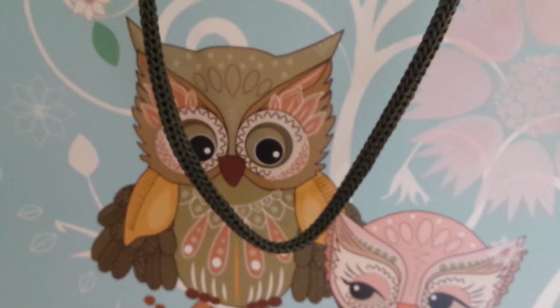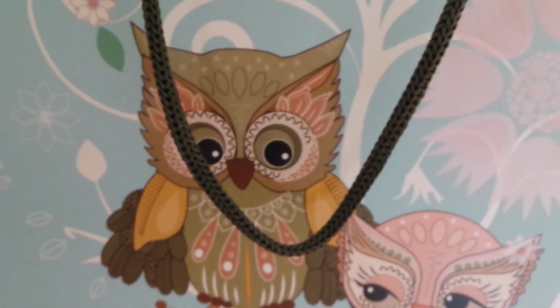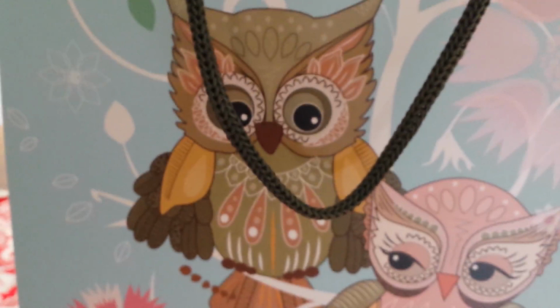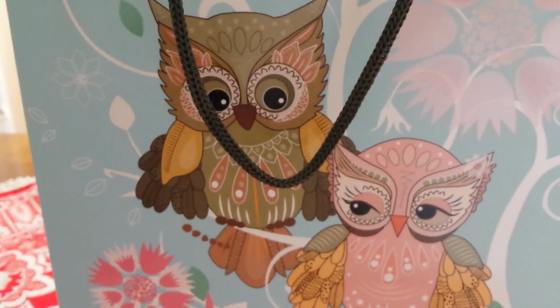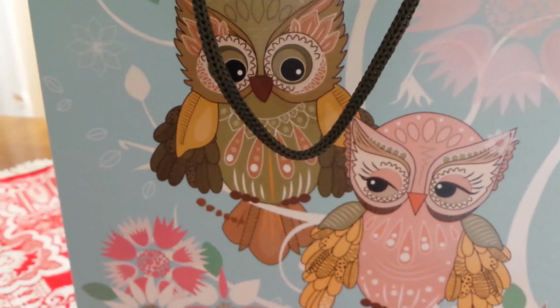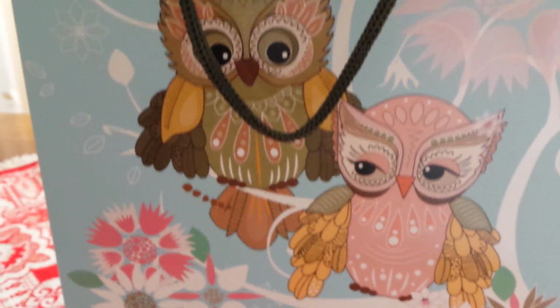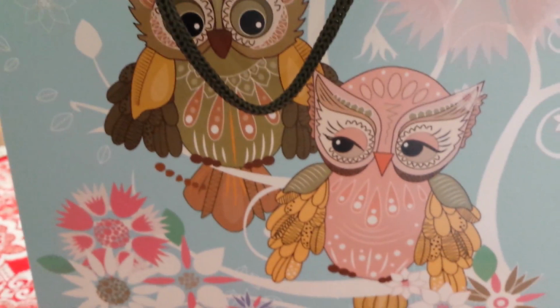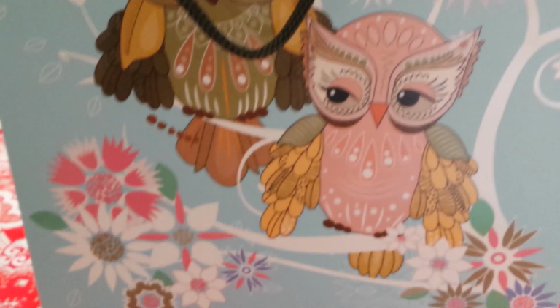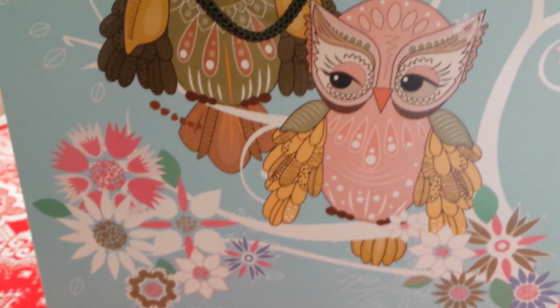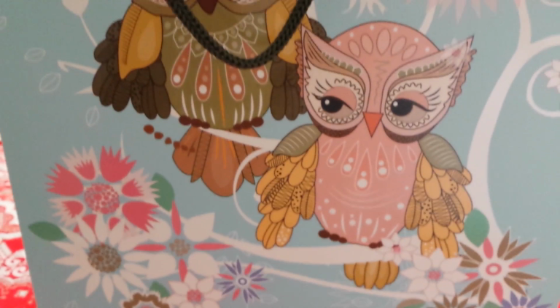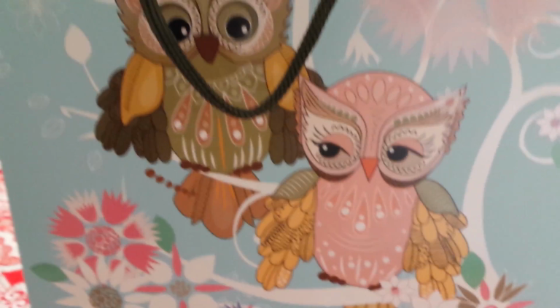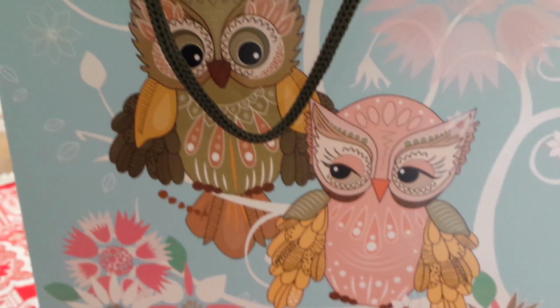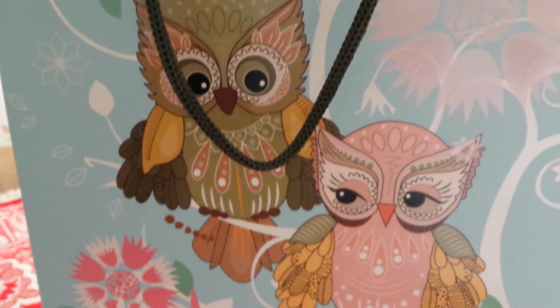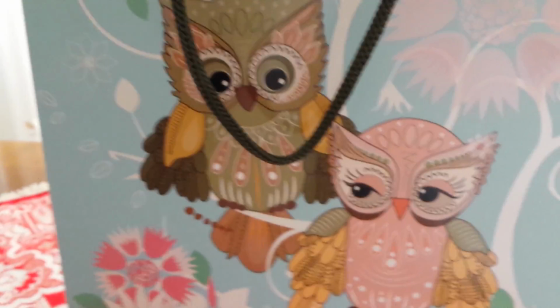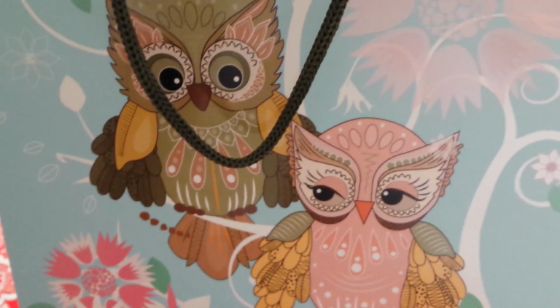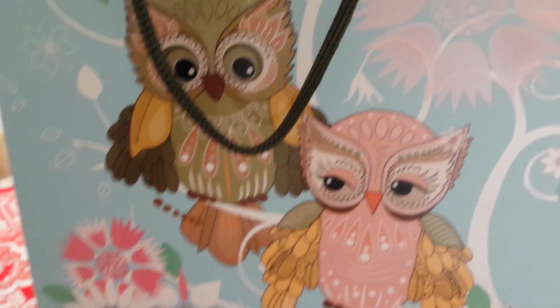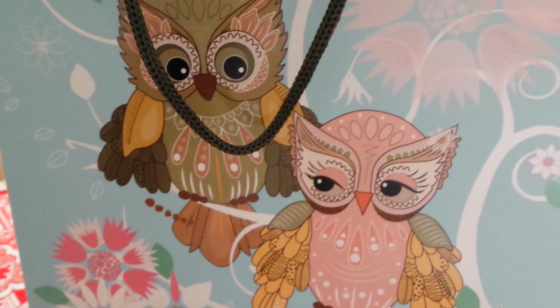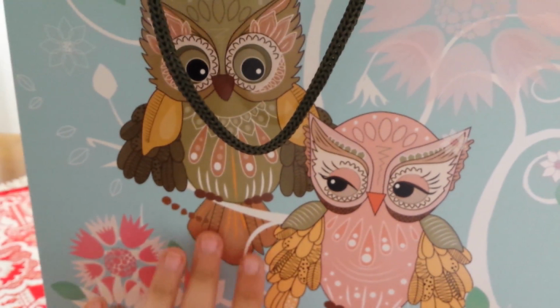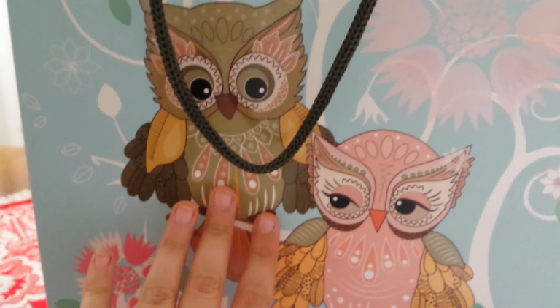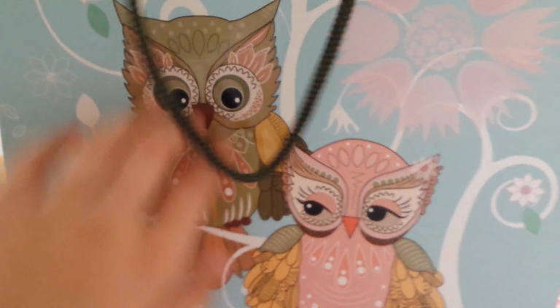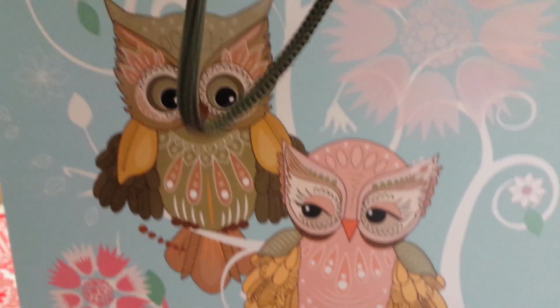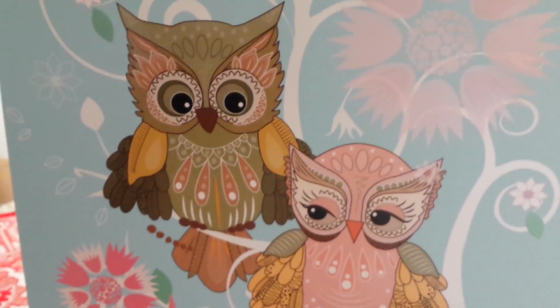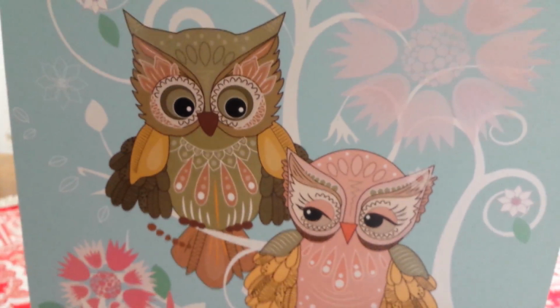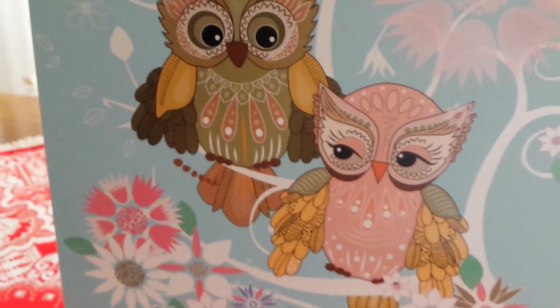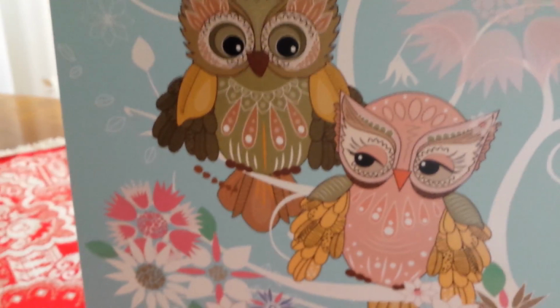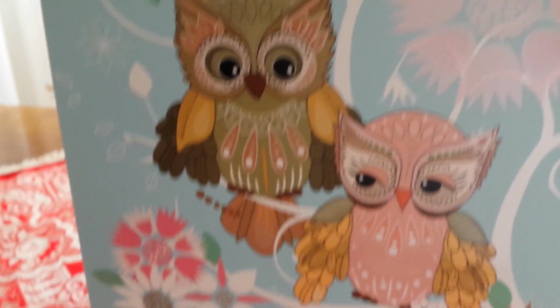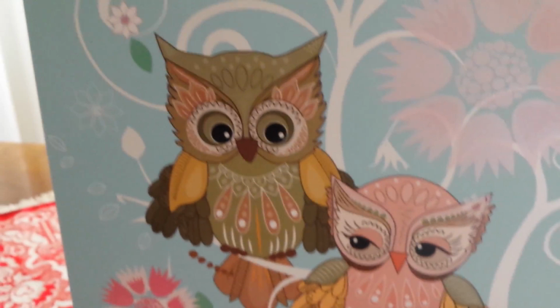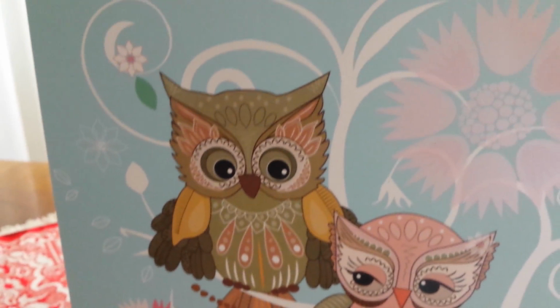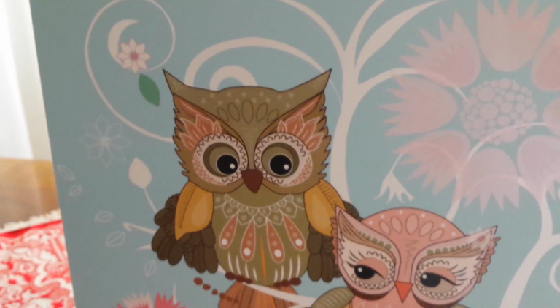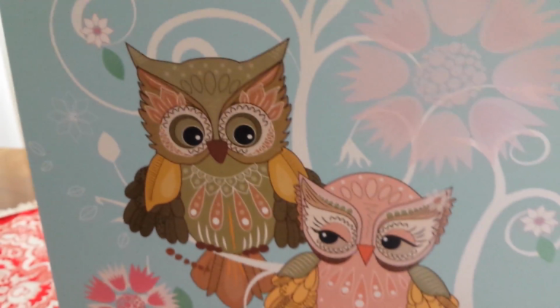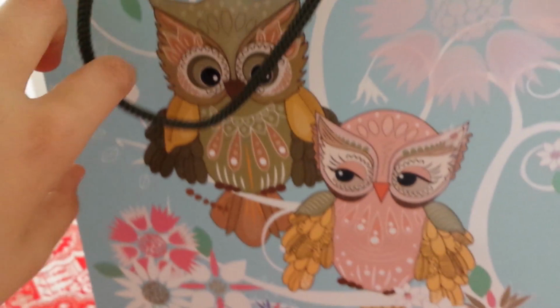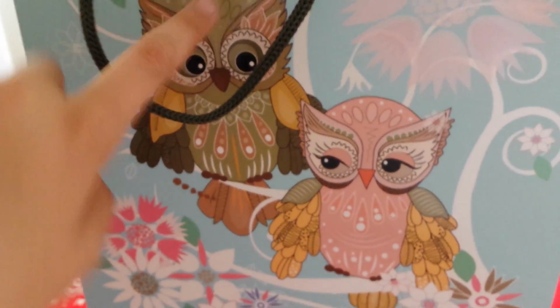It all came in this super cute bag with owls. Owls are my favorite animals, I love them so much. Thanks a lot, Easter Bunny, for bringing me such a cute bag.